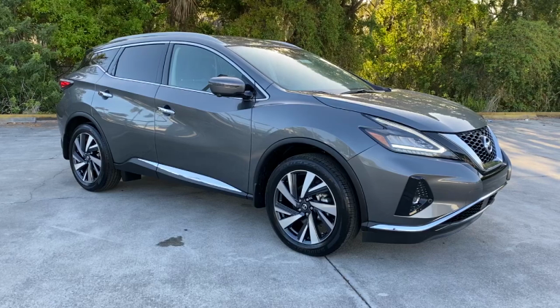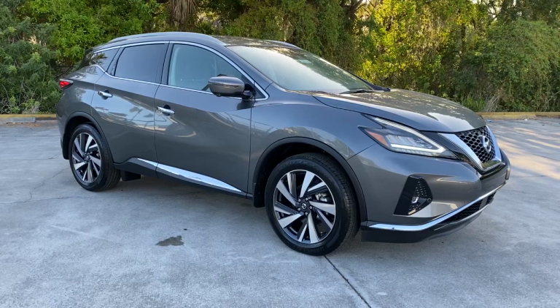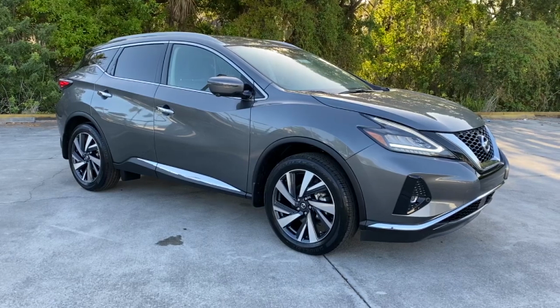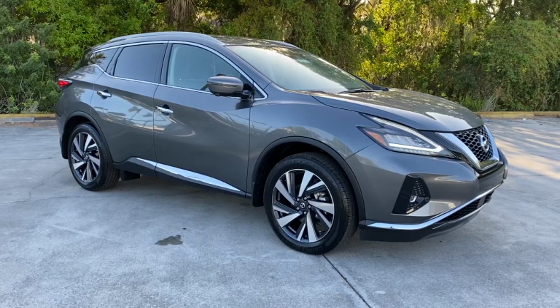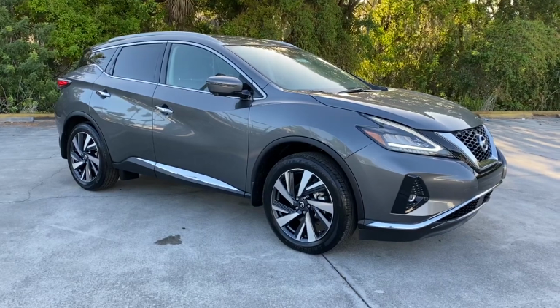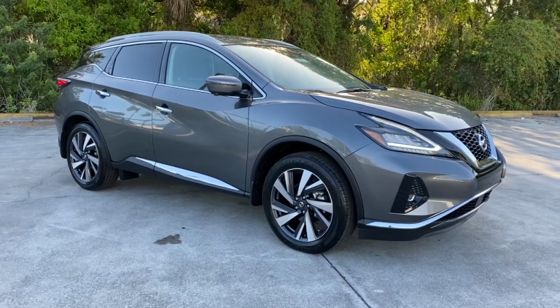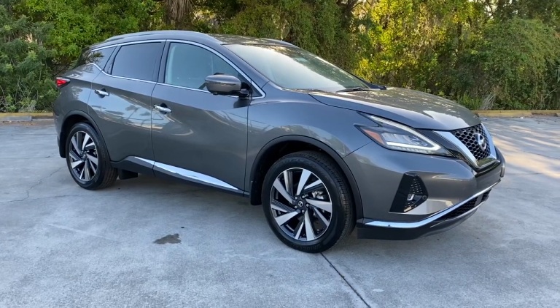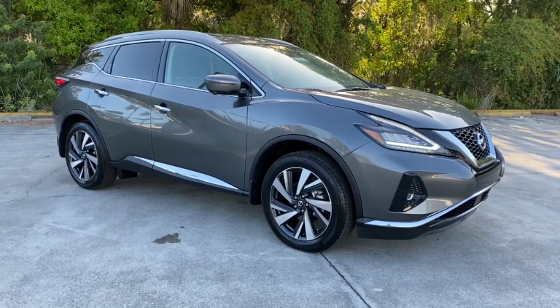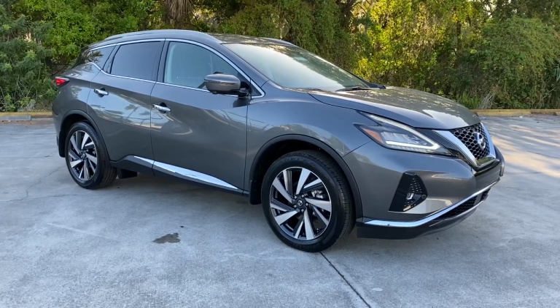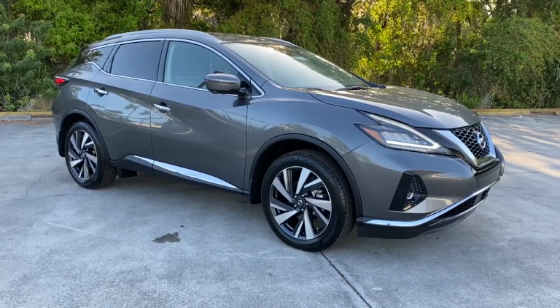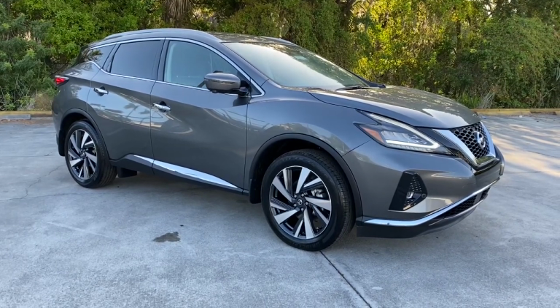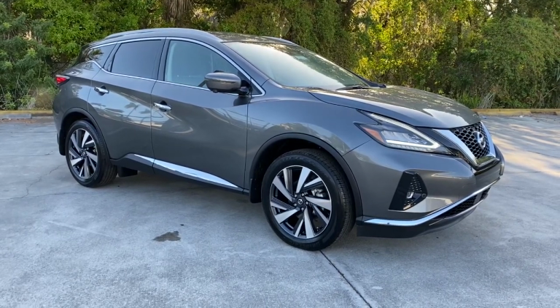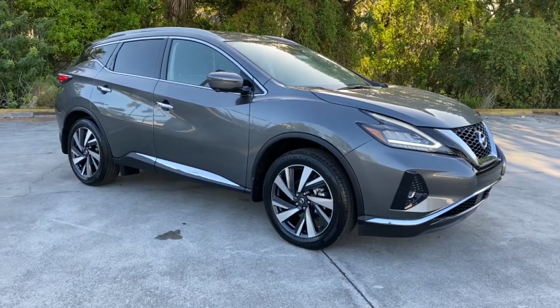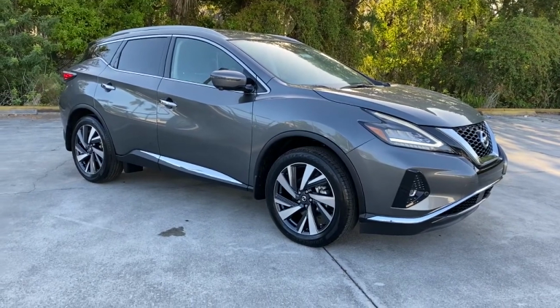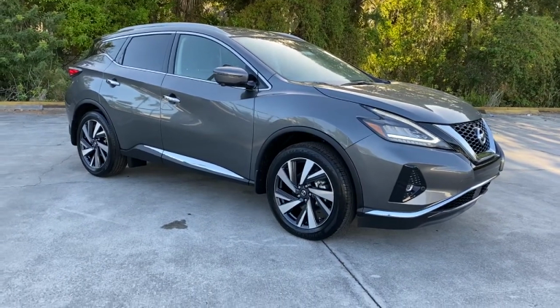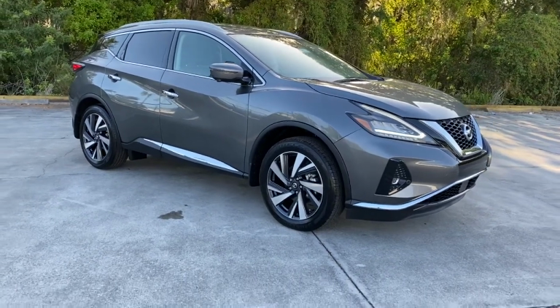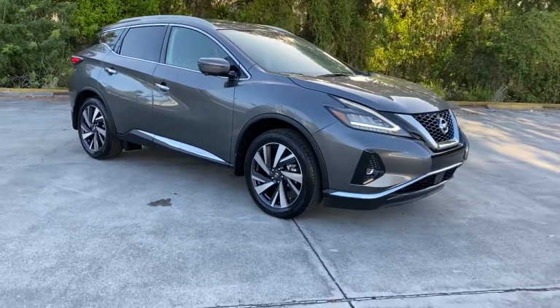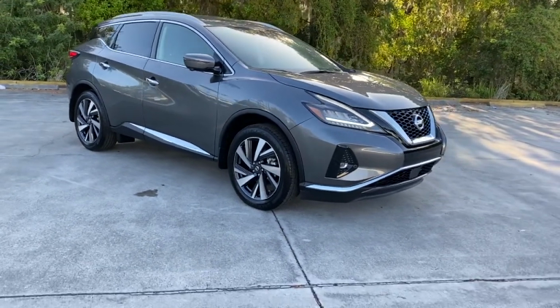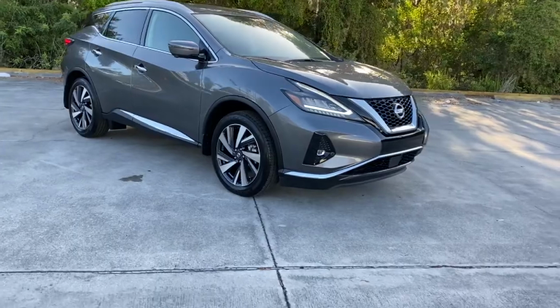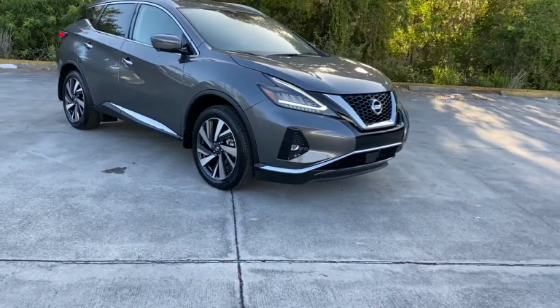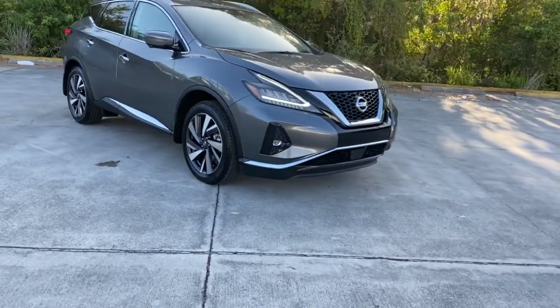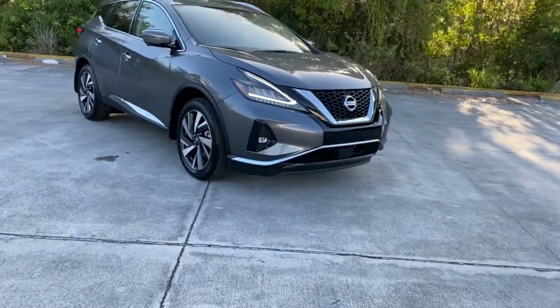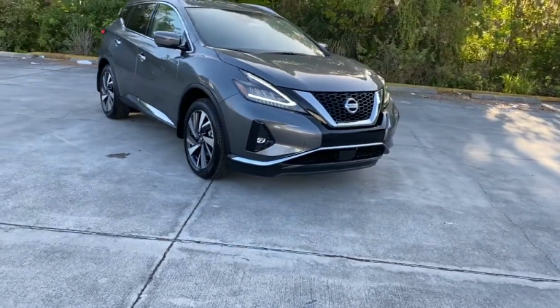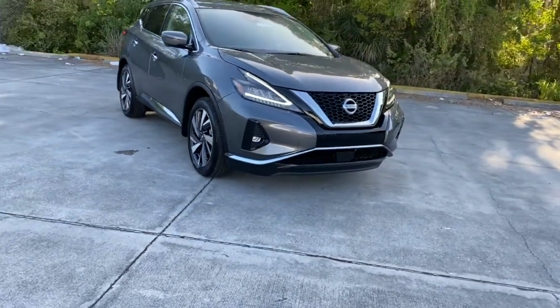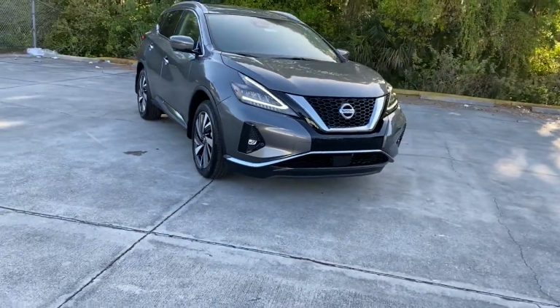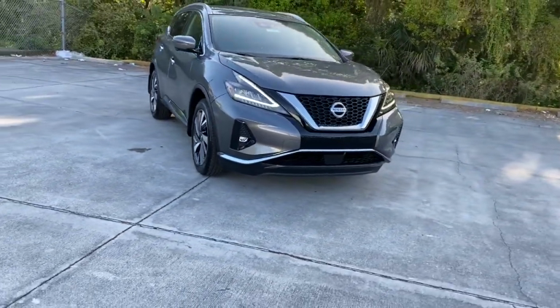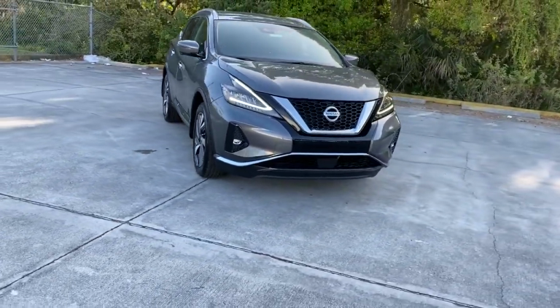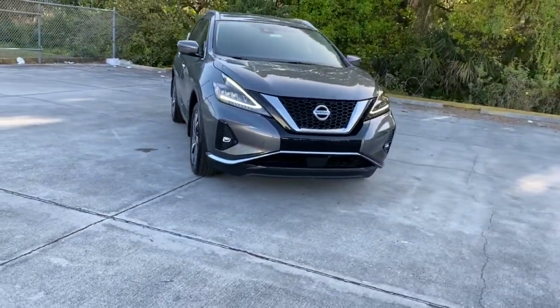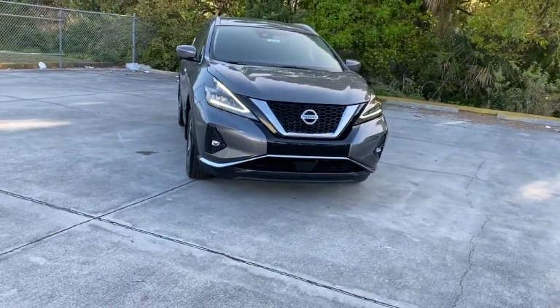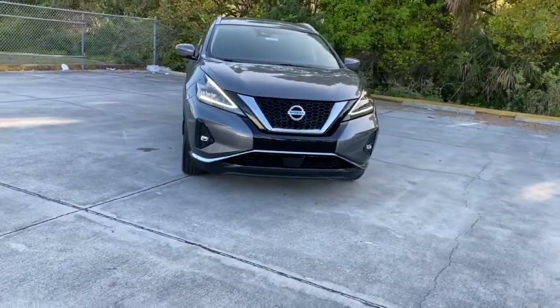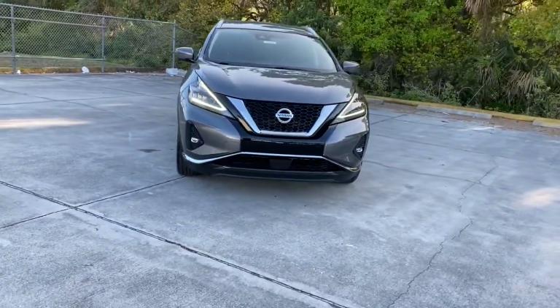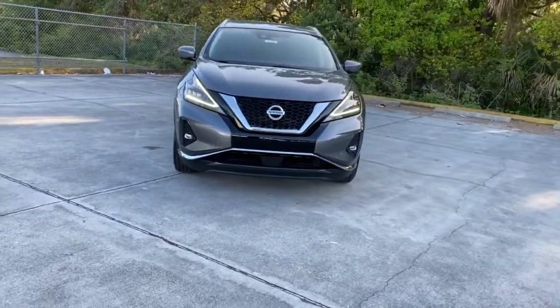This could be the car for you — the 2022 Nissan Murano. This sporty Murano was designed with your lifestyle in mind.